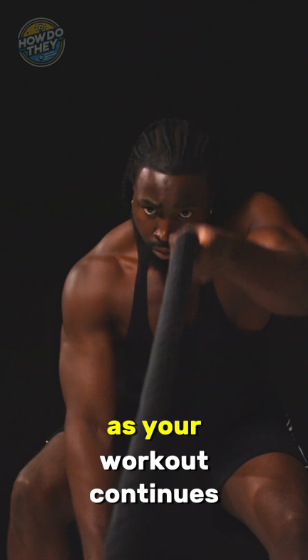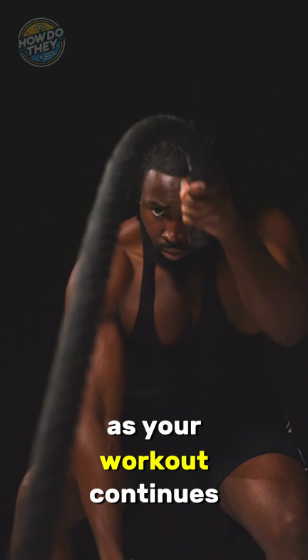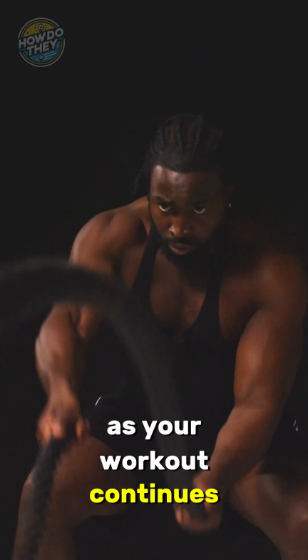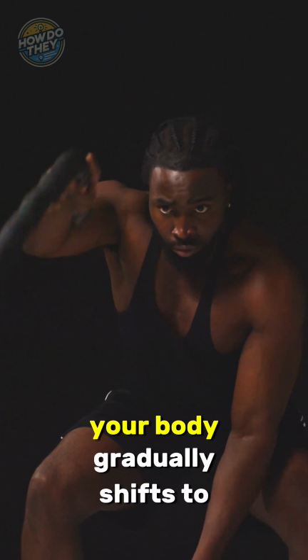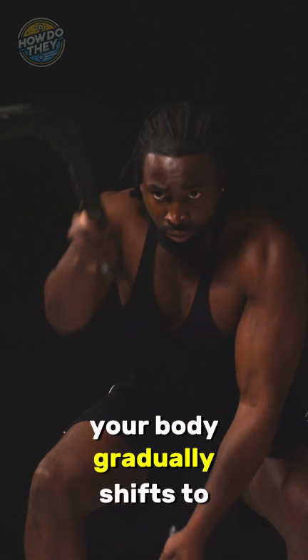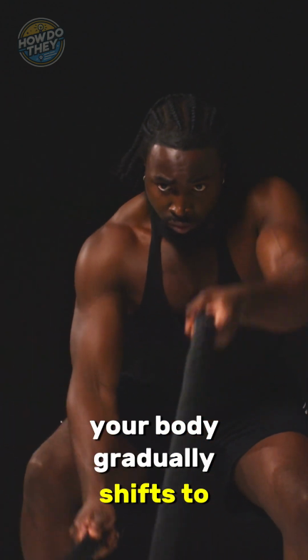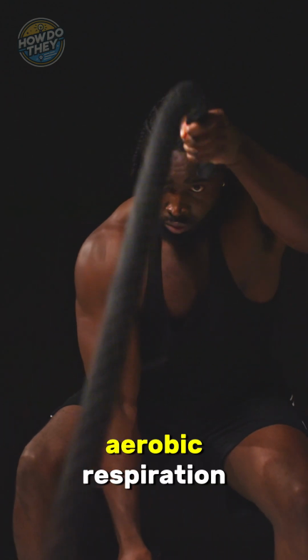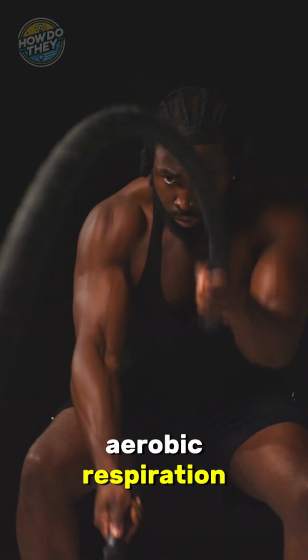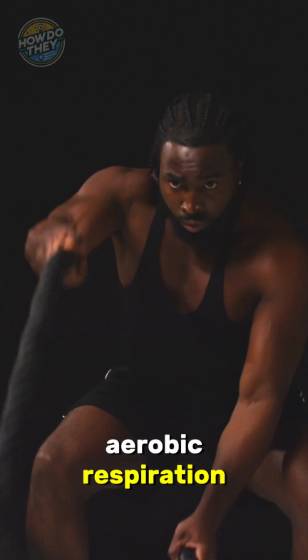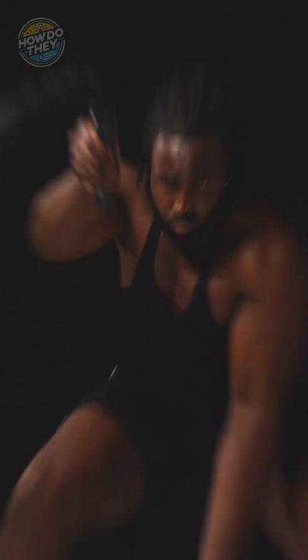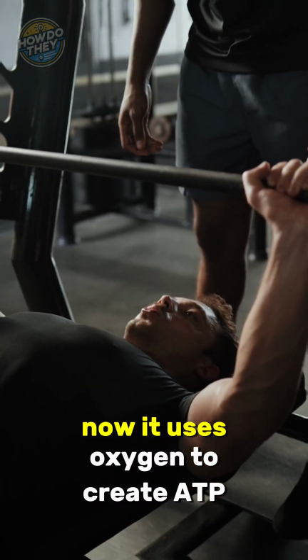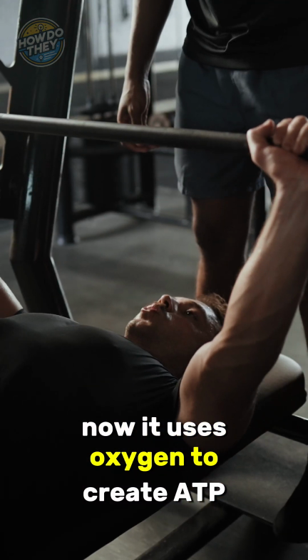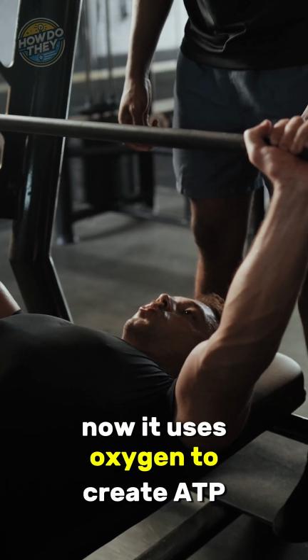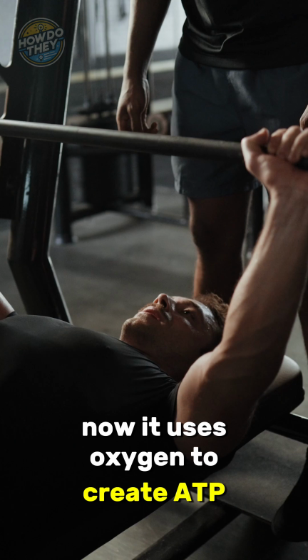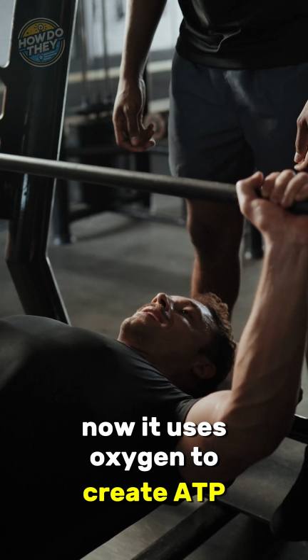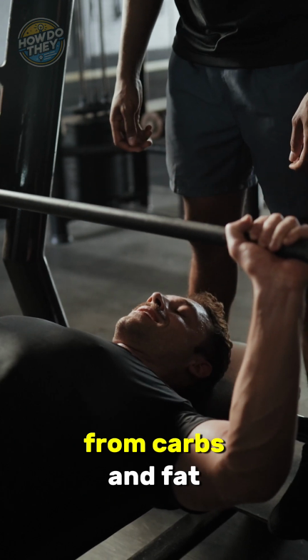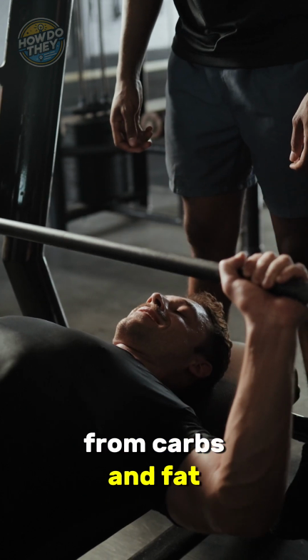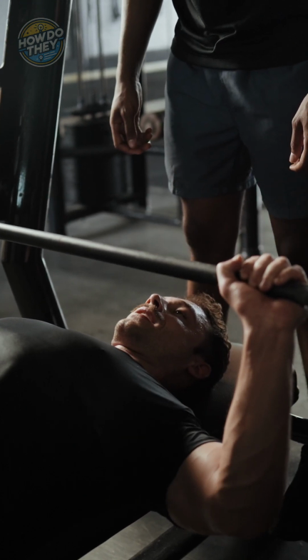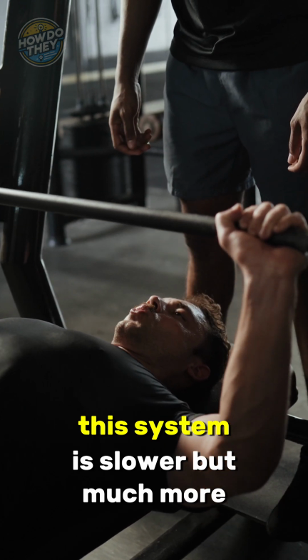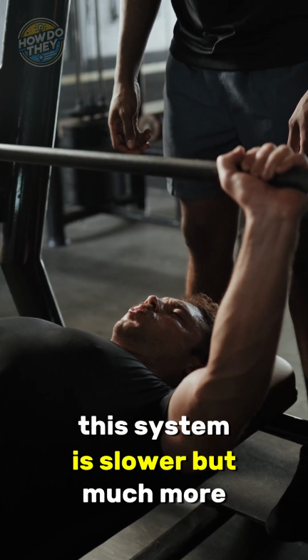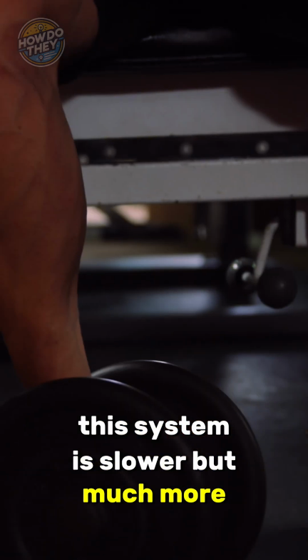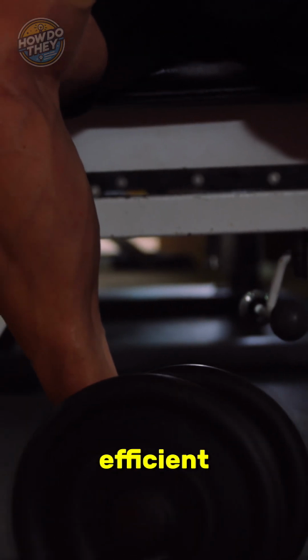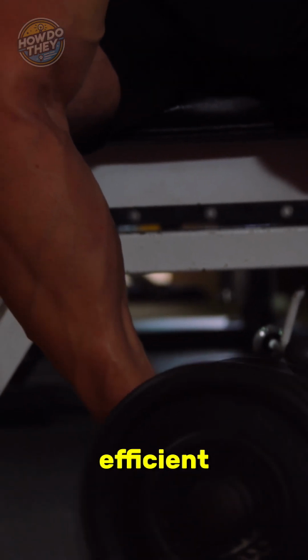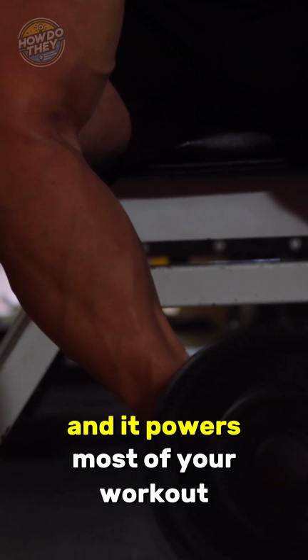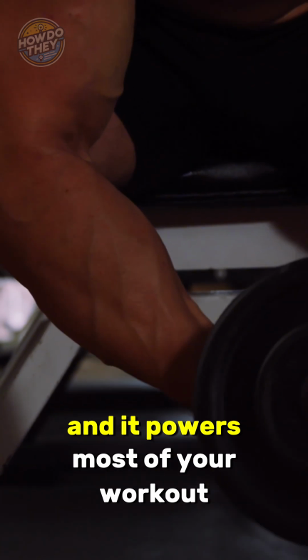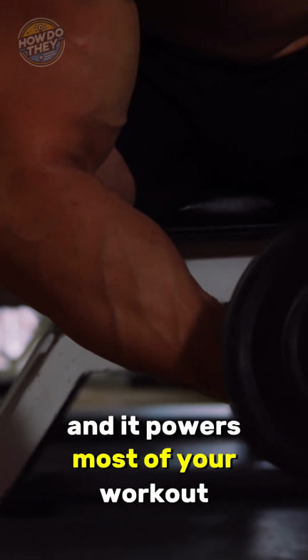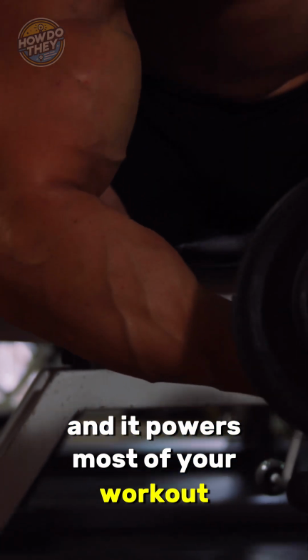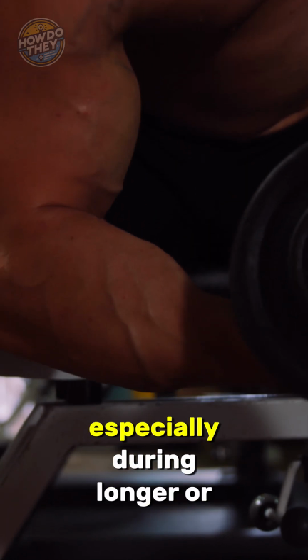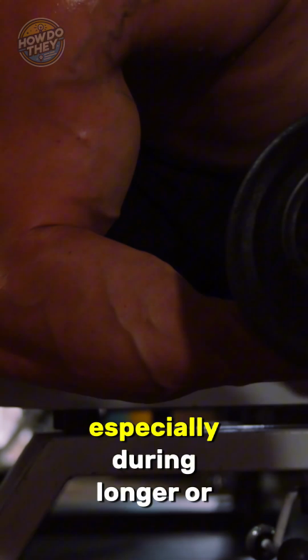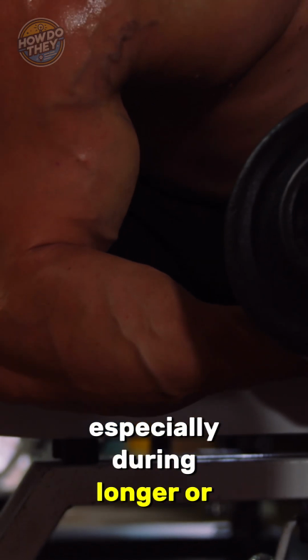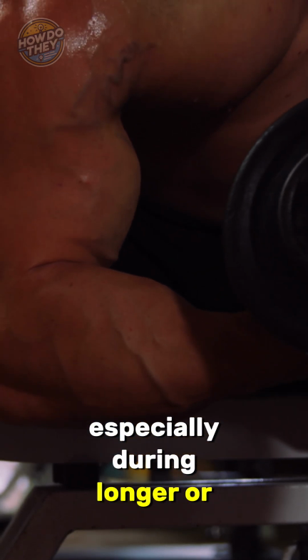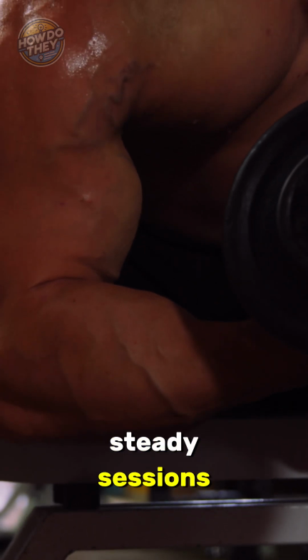As your workout continues, your body gradually shifts to aerobic respiration. Now it uses oxygen to create ATP from carbs and fat. This system is slower but much more efficient, and it powers most of your workout, especially during longer or steady sessions.